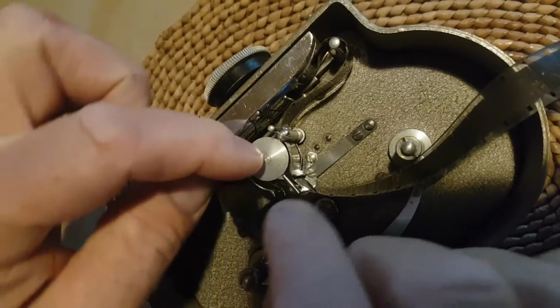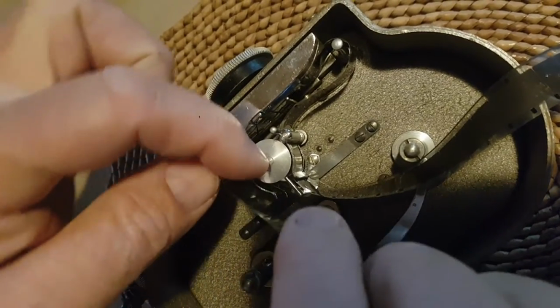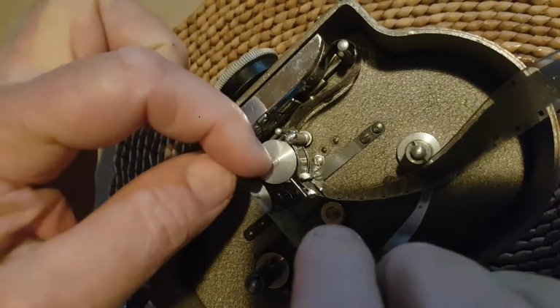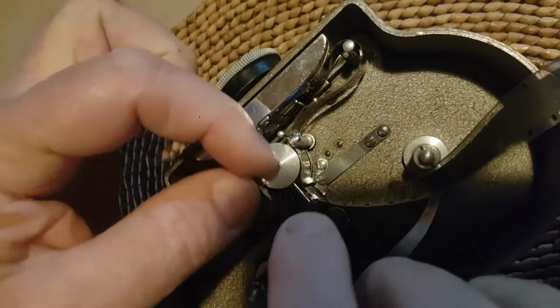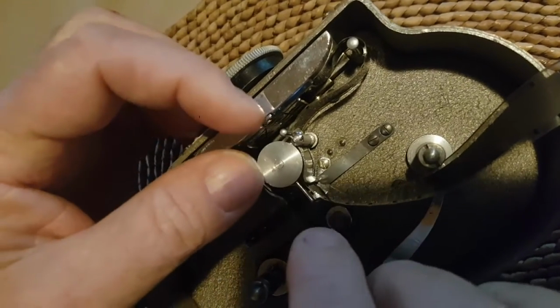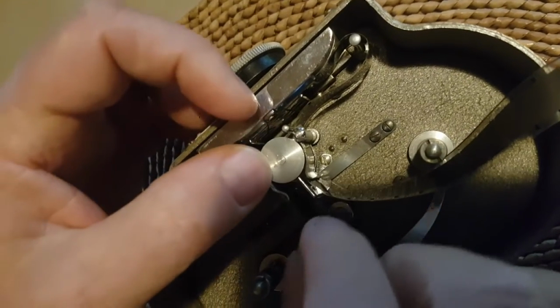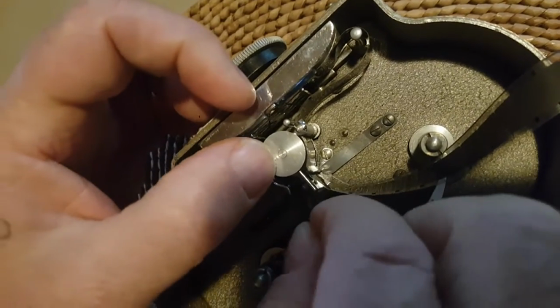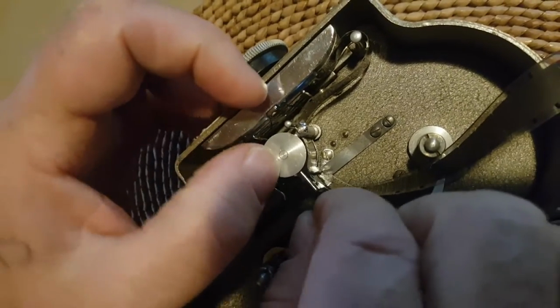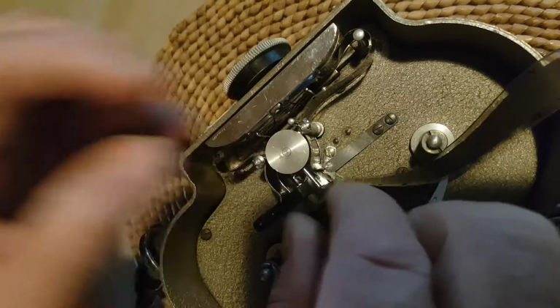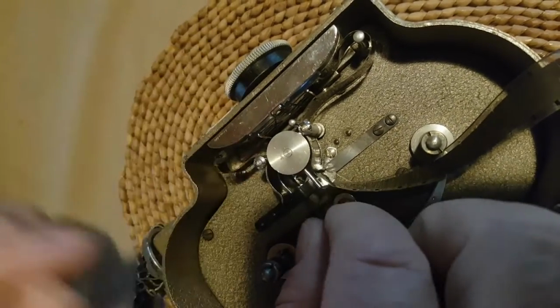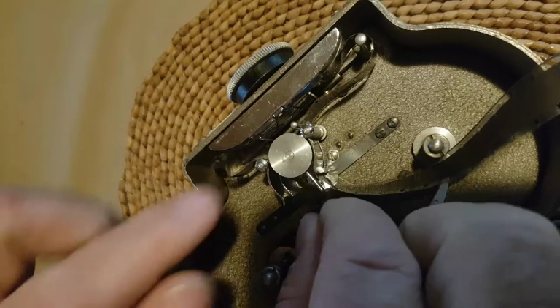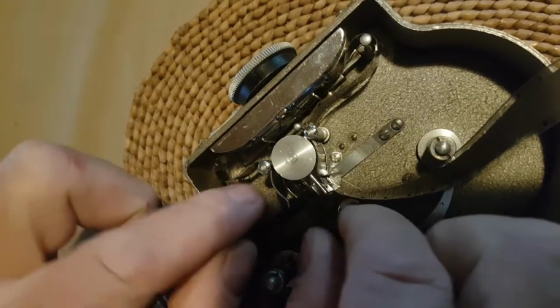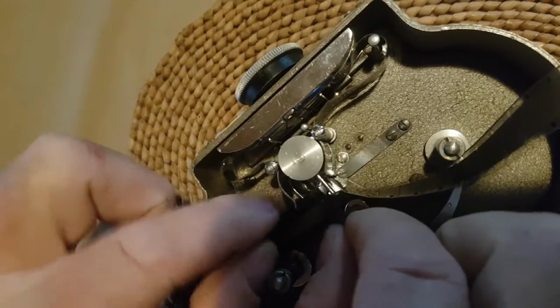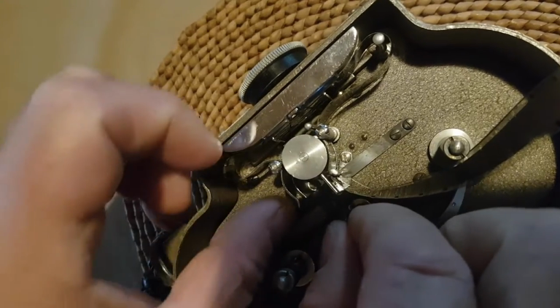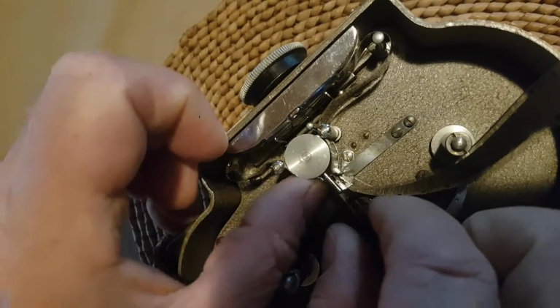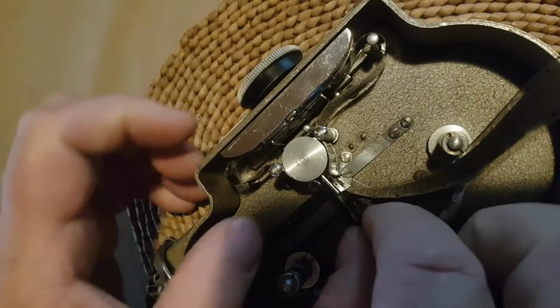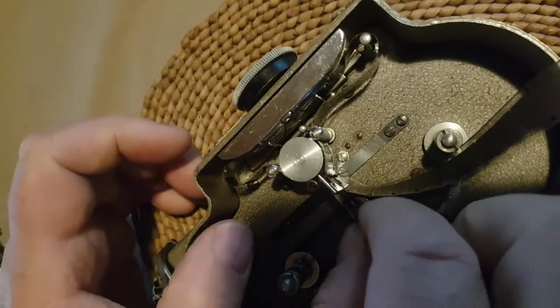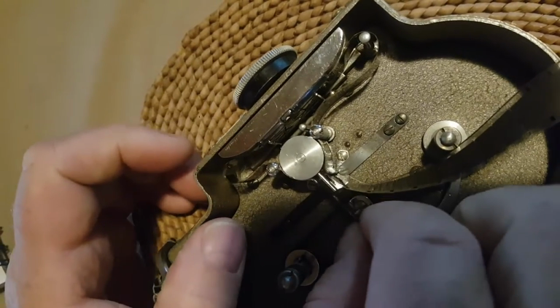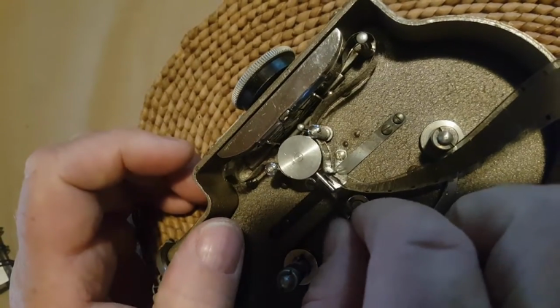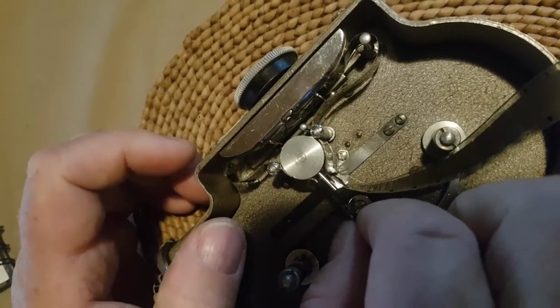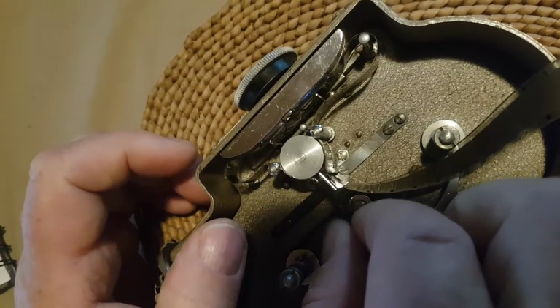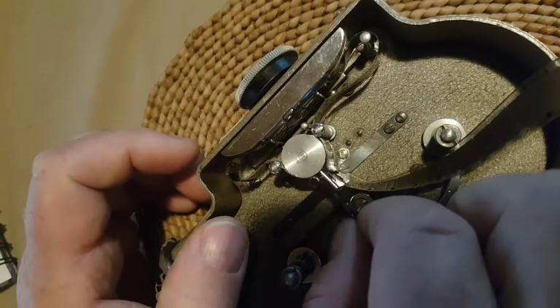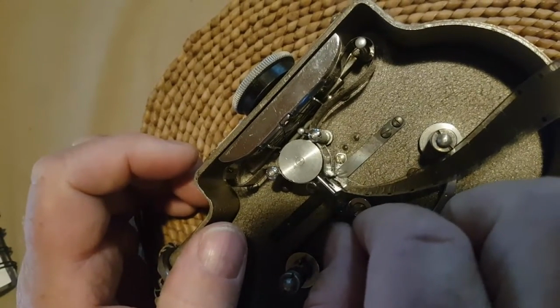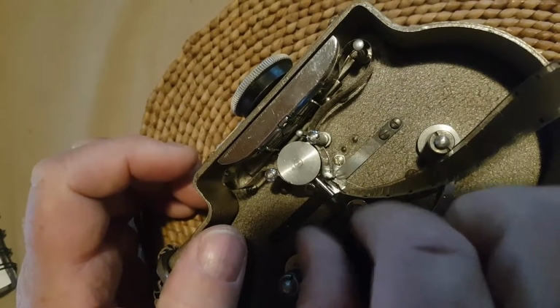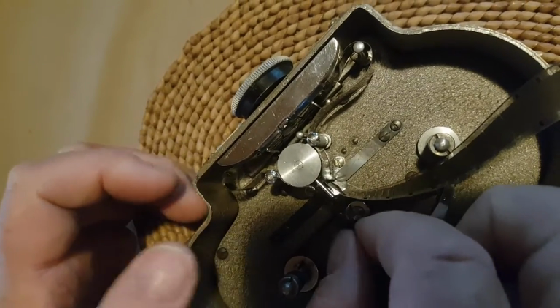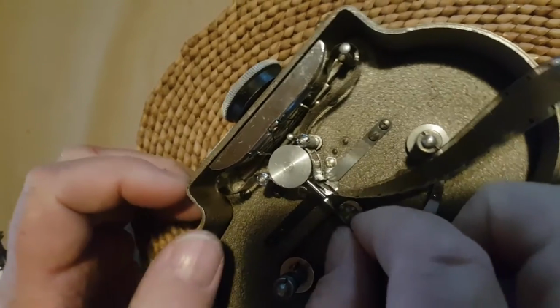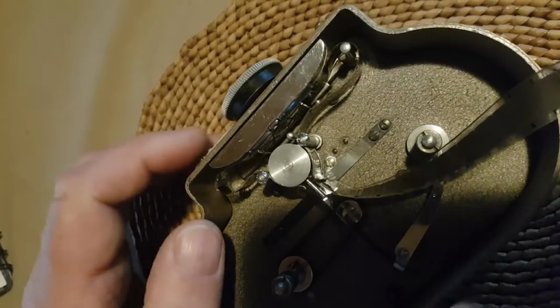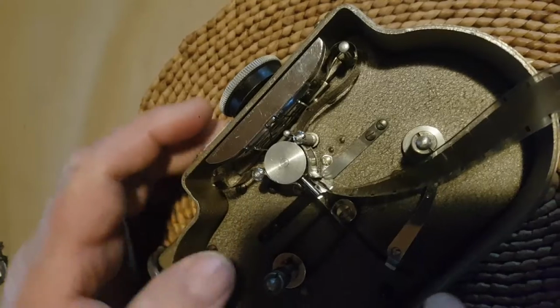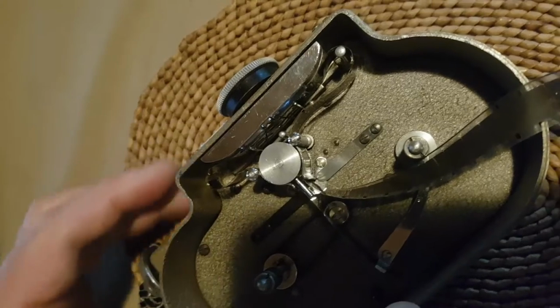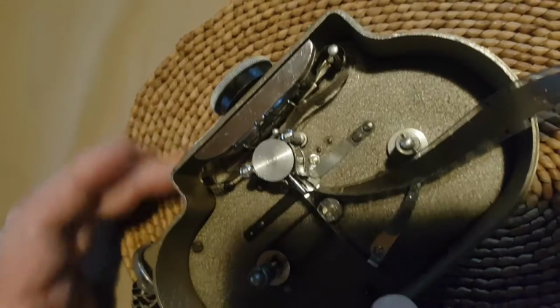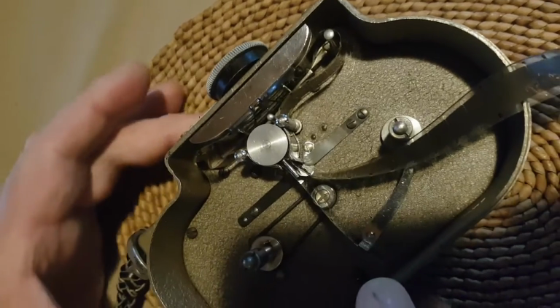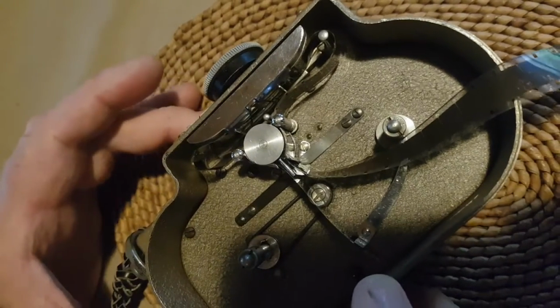We go around the bottom sprocket wheel and we're going to do the same thing — shut the flap, and then see. Yes, that looks correct. It's not budging from there. So now we have to test it.